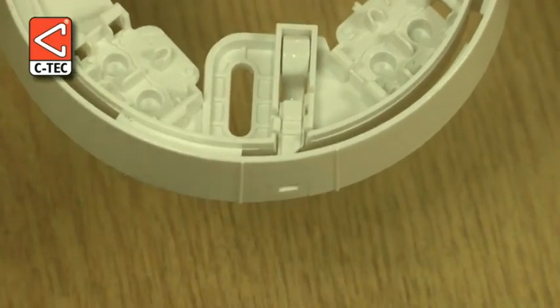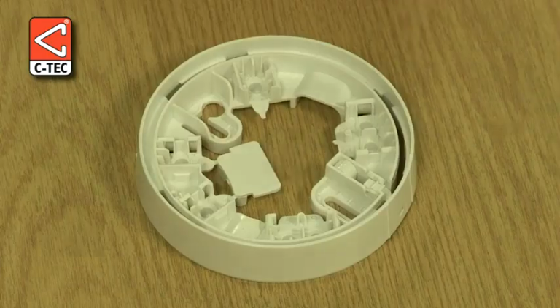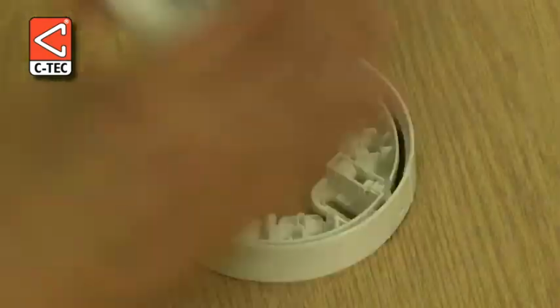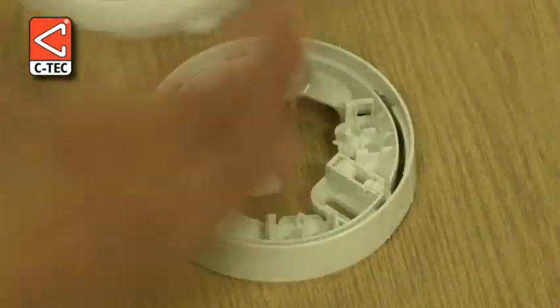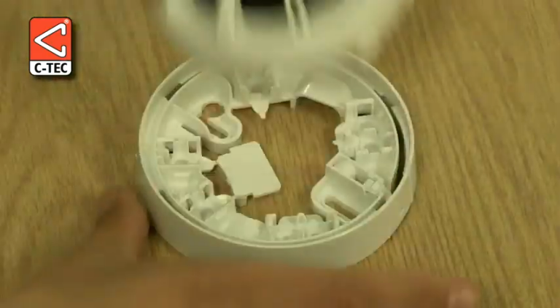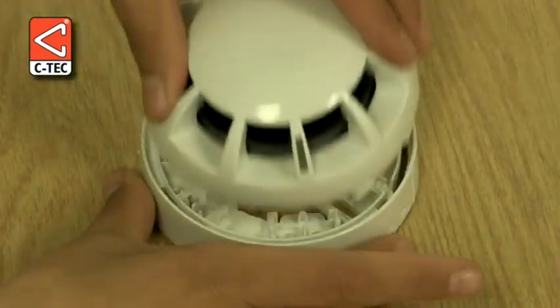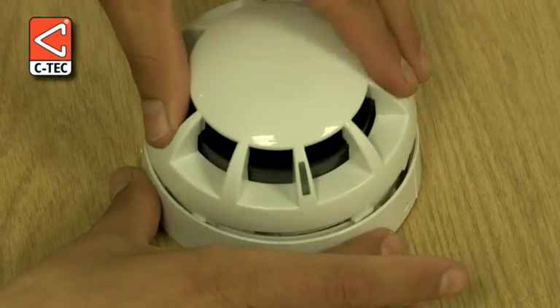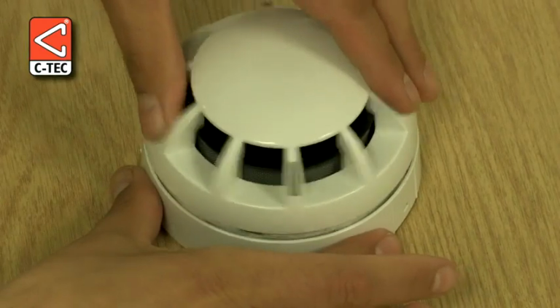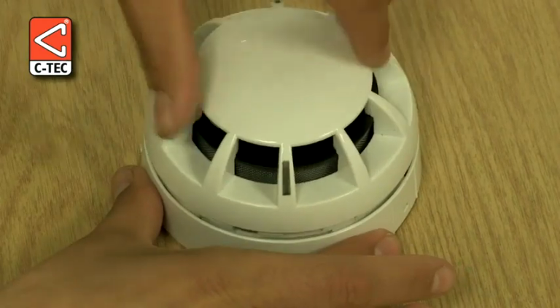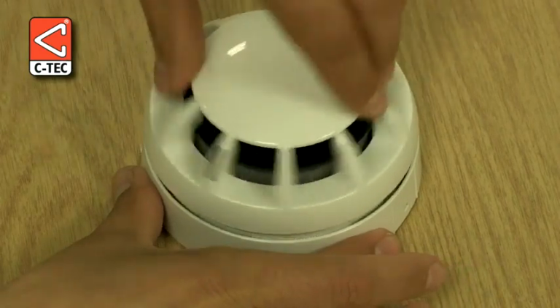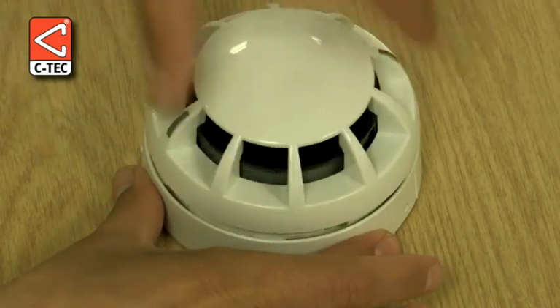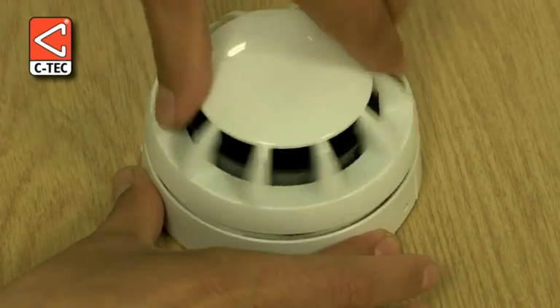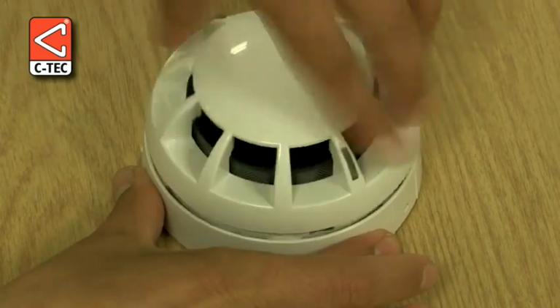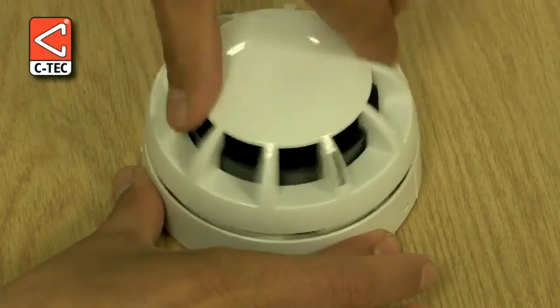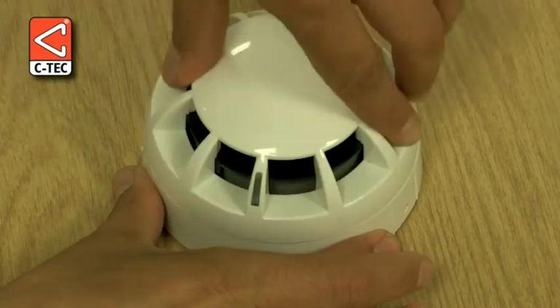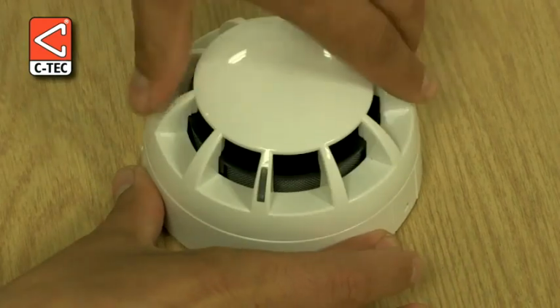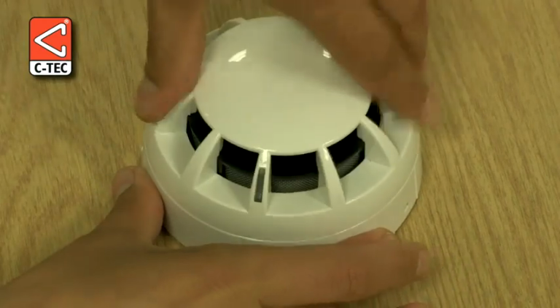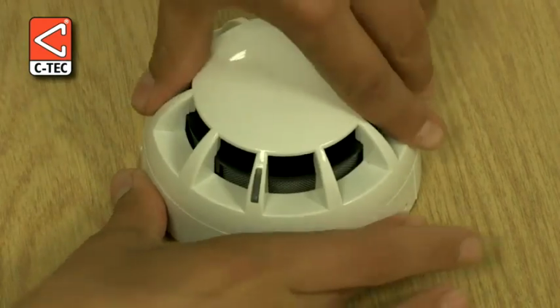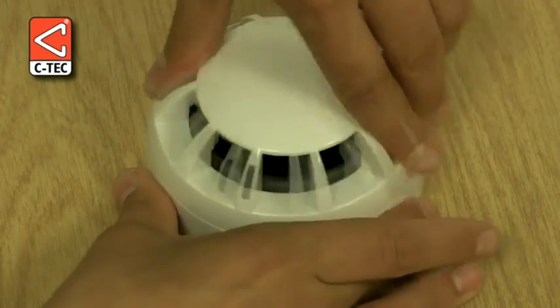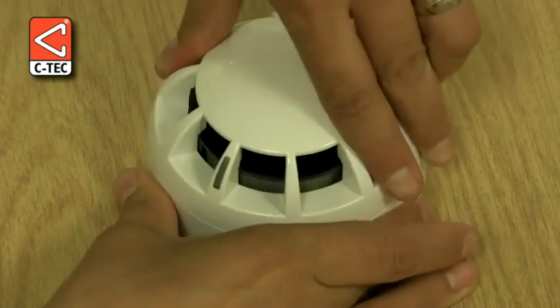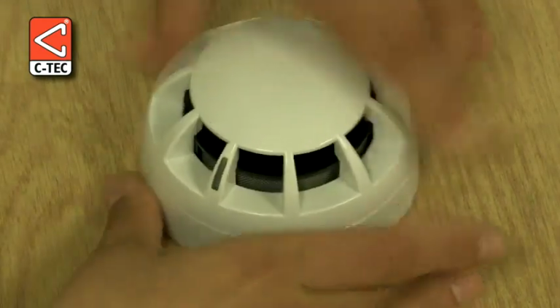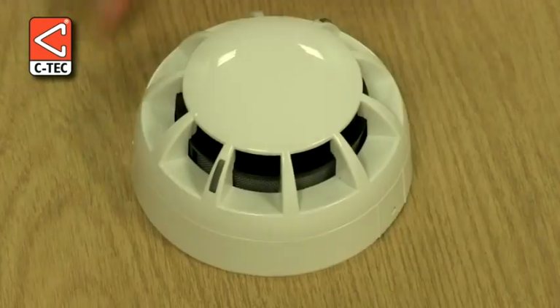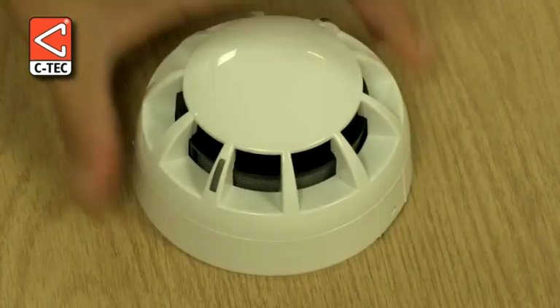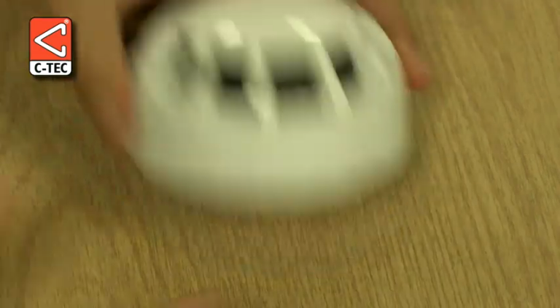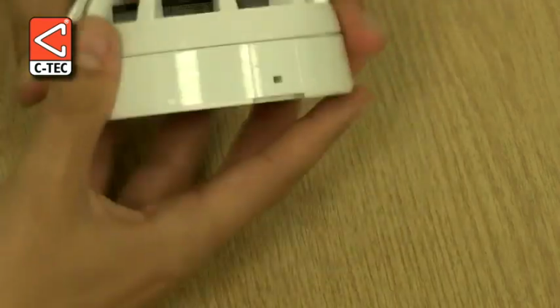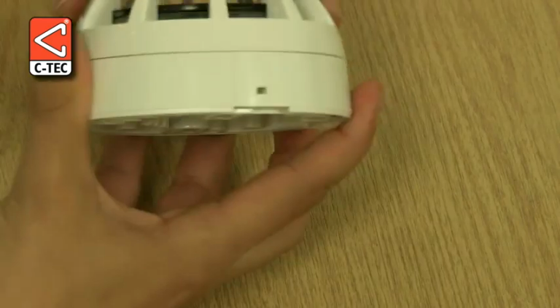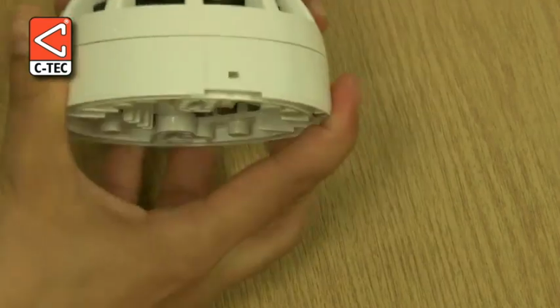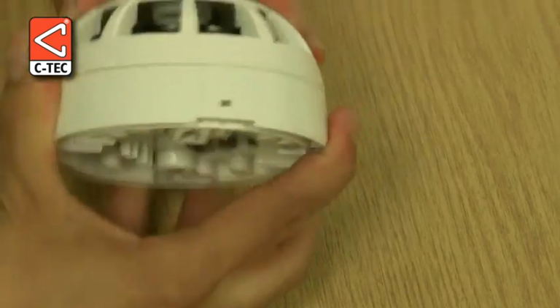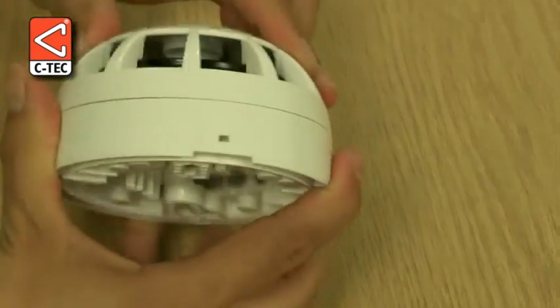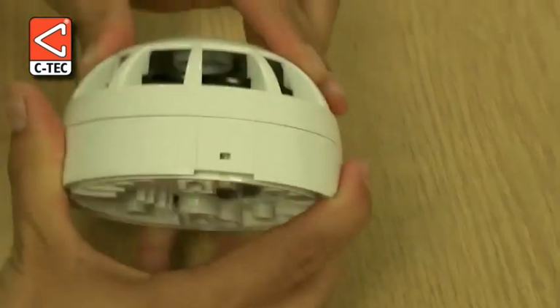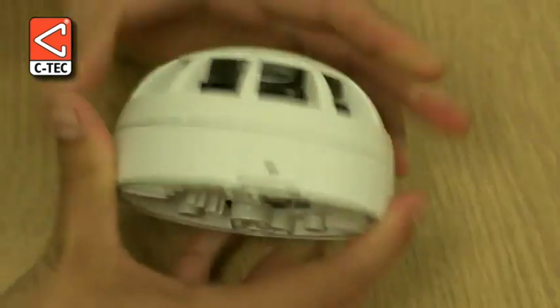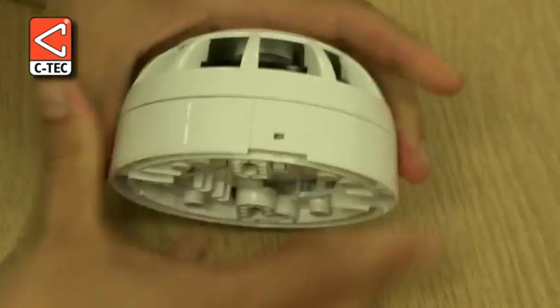If we now place the head onto the base and twist it into position, you can see that the detector is firmly locked into place to help prevent vandalism or tampering.